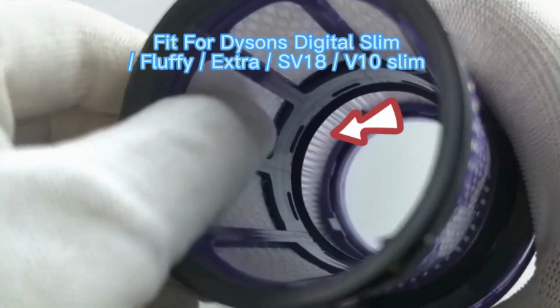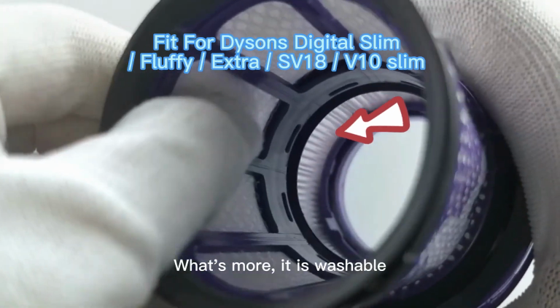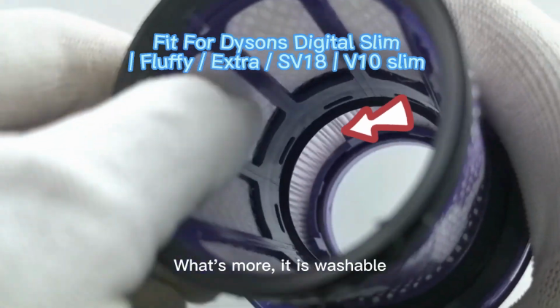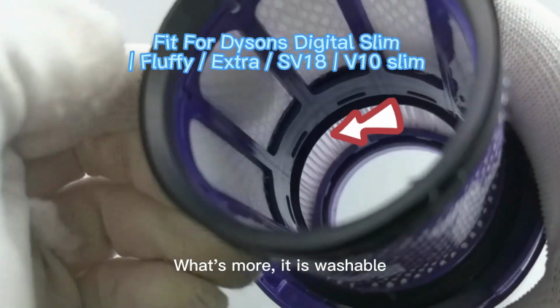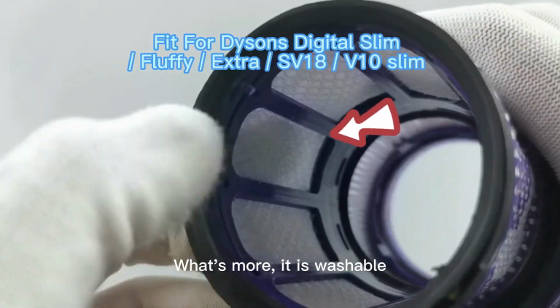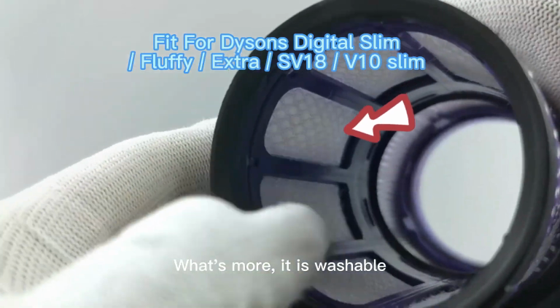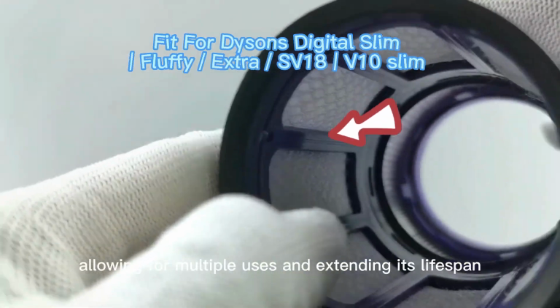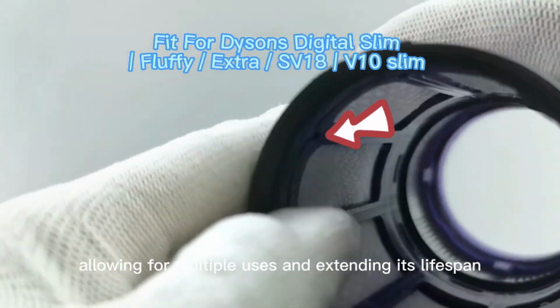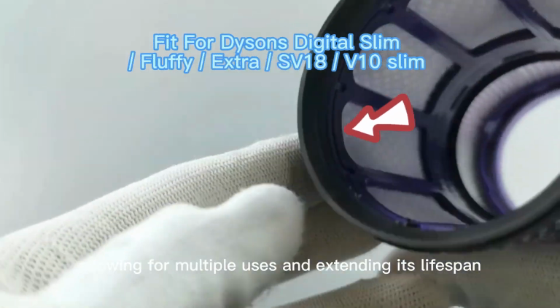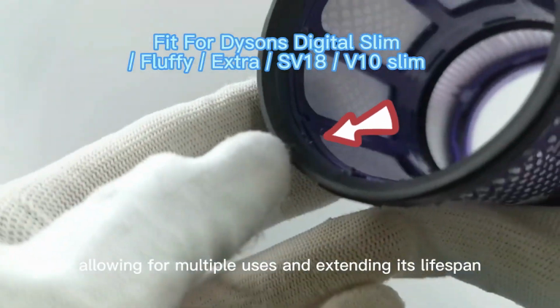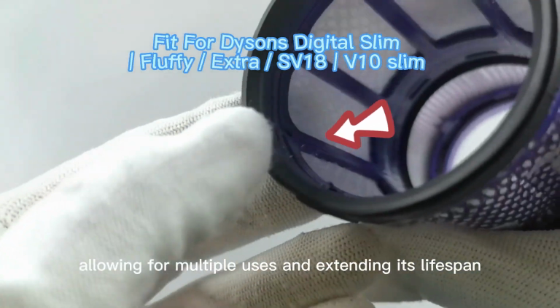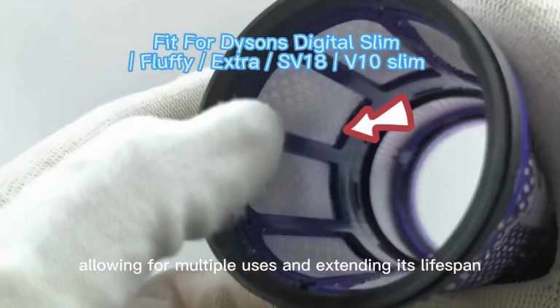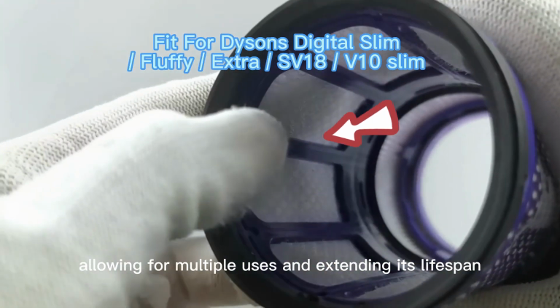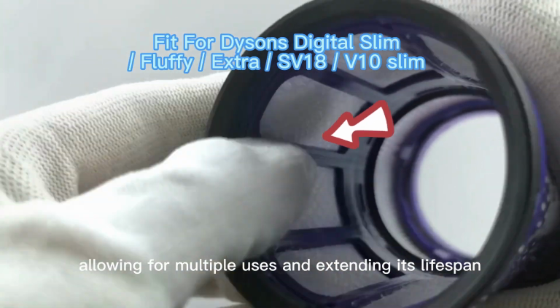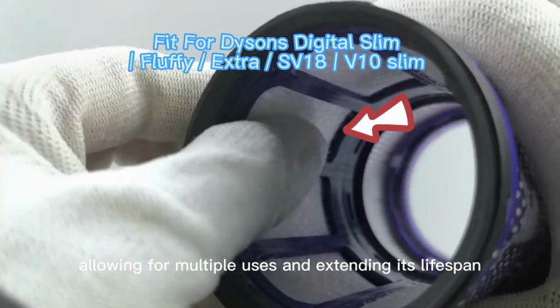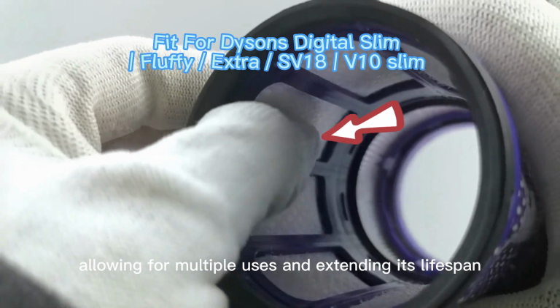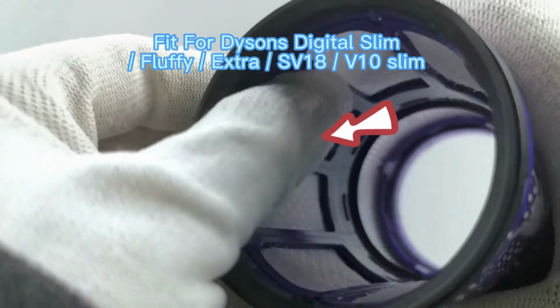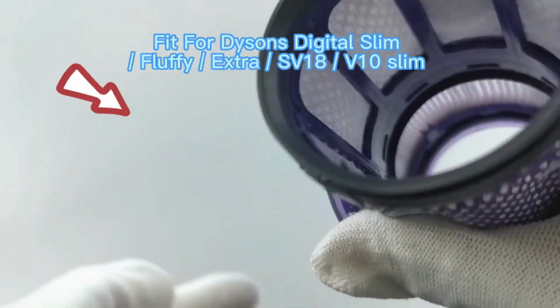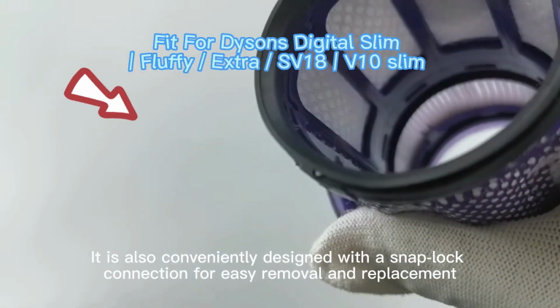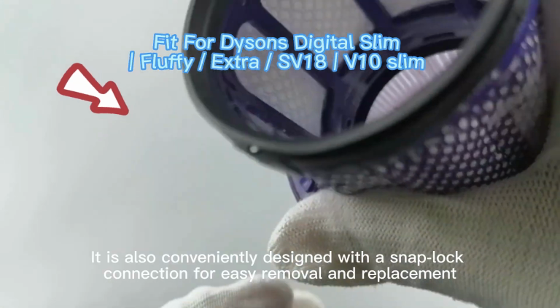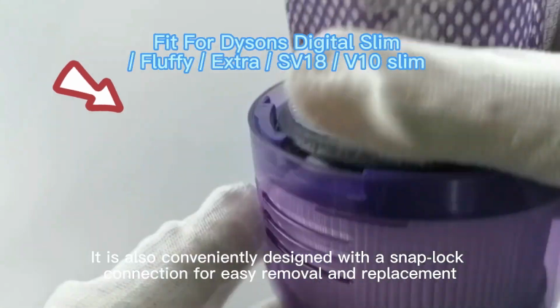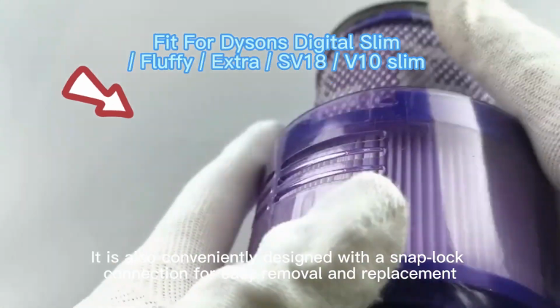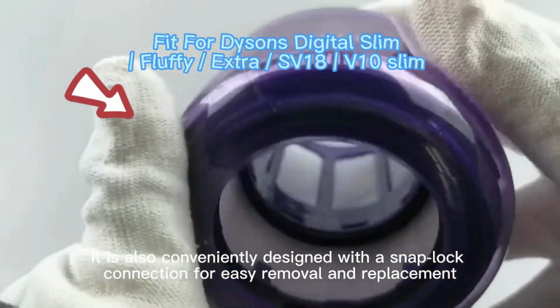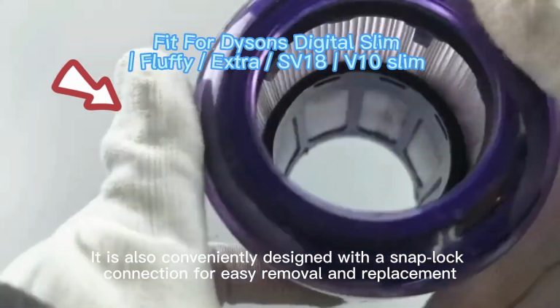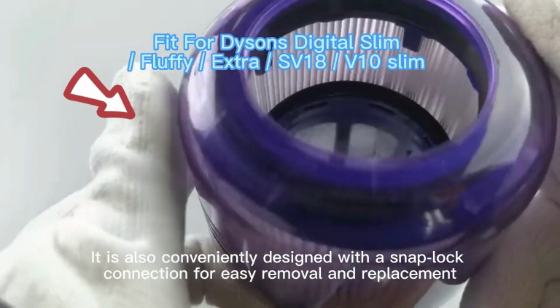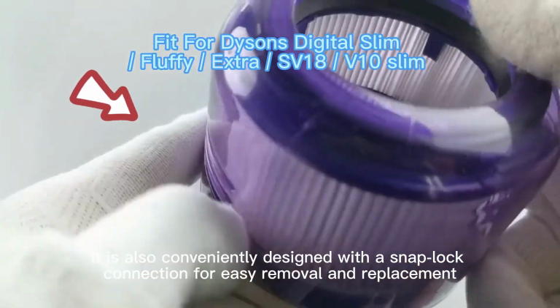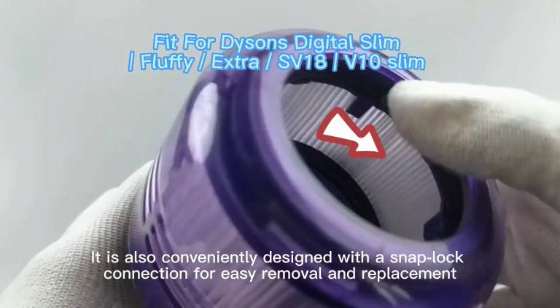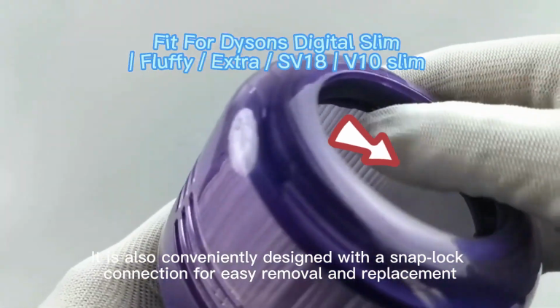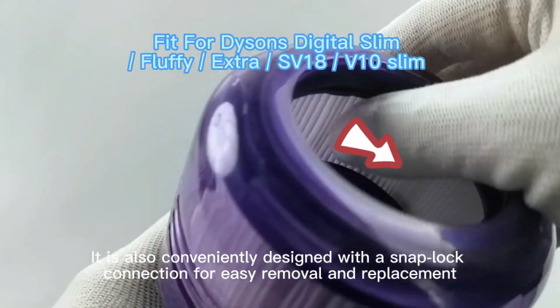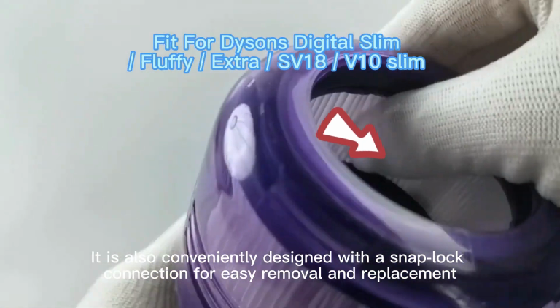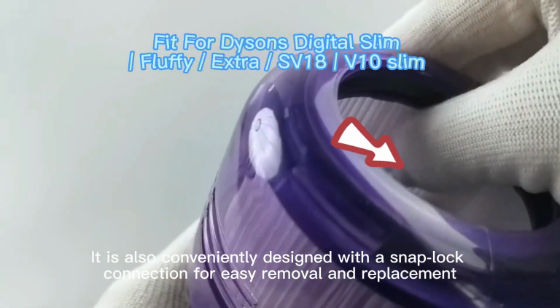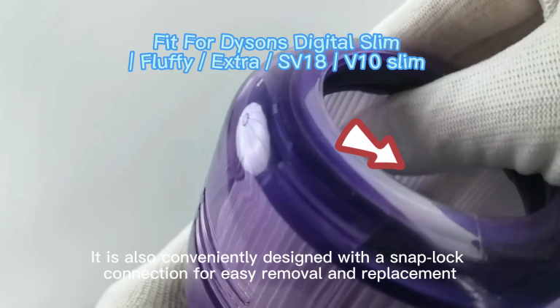What's more, it is washable, allowing for multiple uses and extending its lifespan. It is also conveniently designed with a snap lock connection for easy removal and replacement.